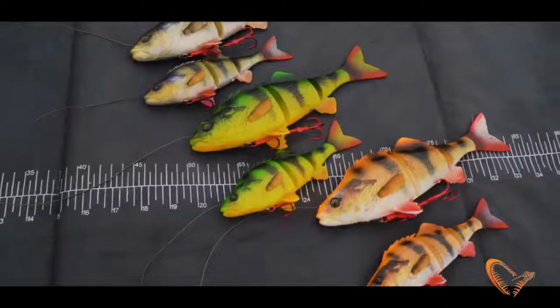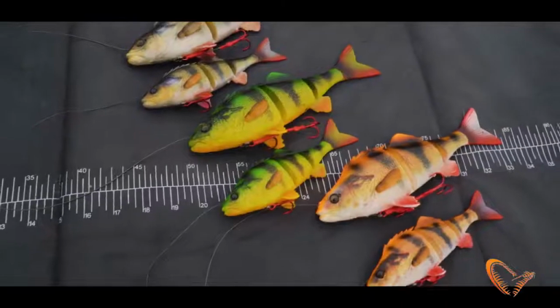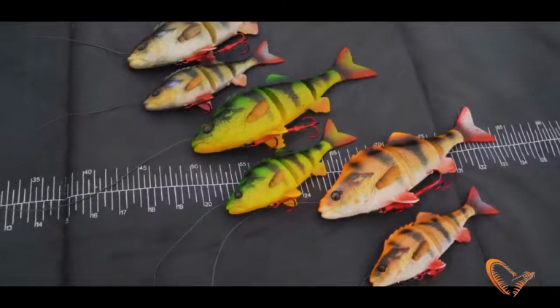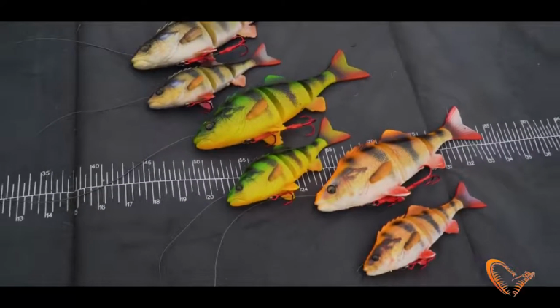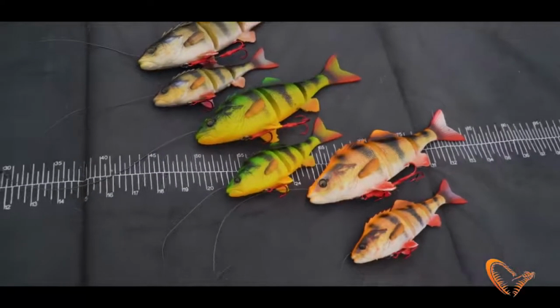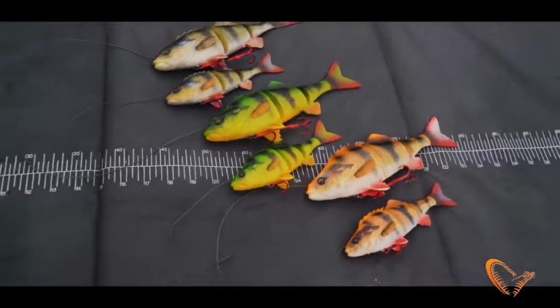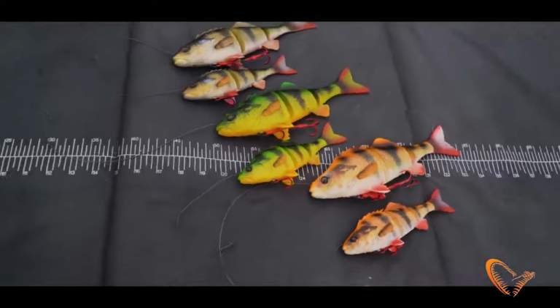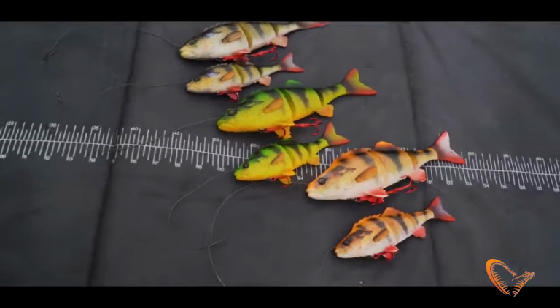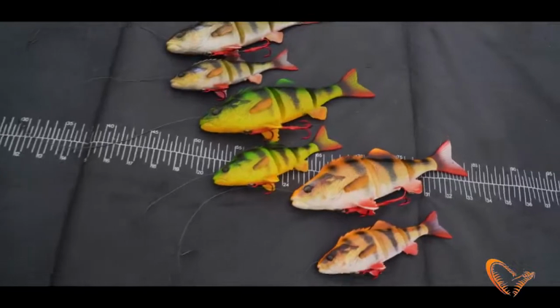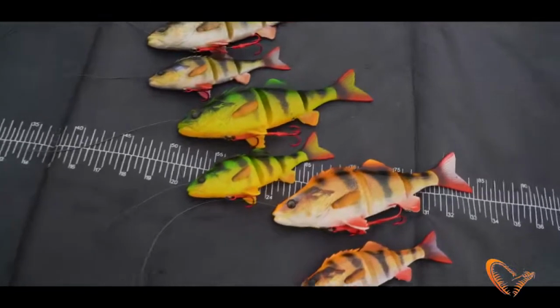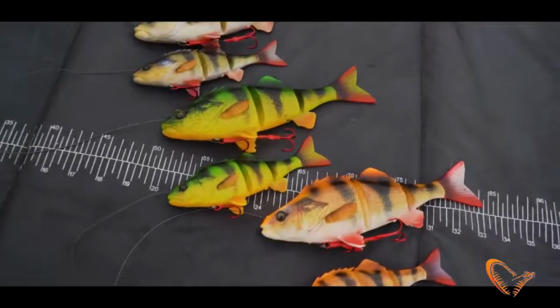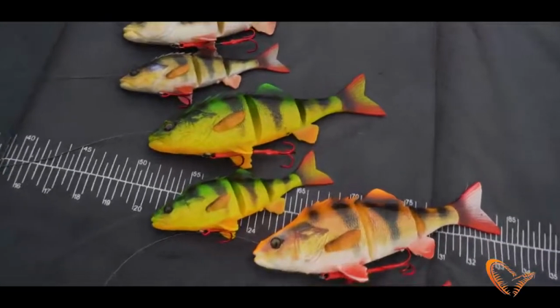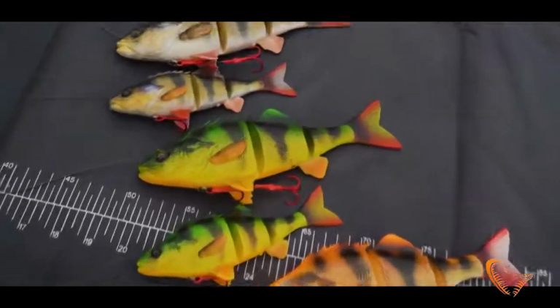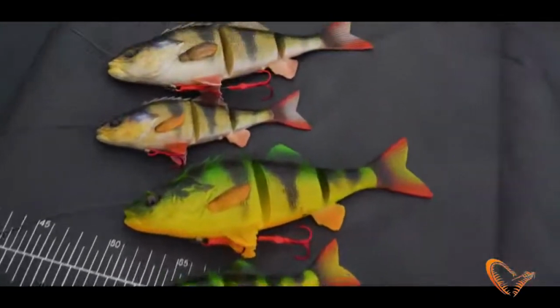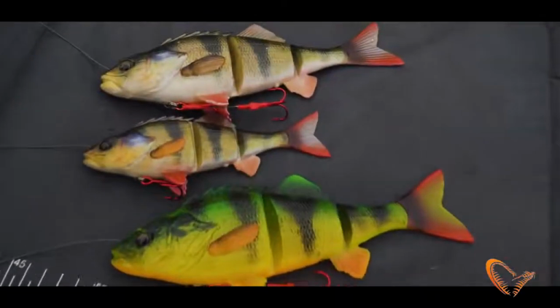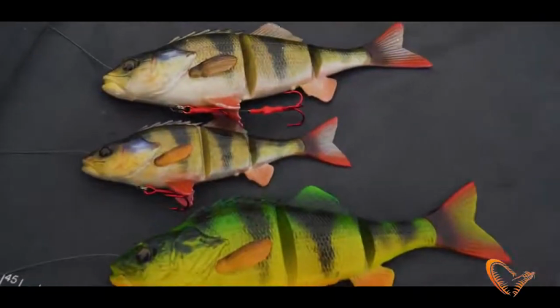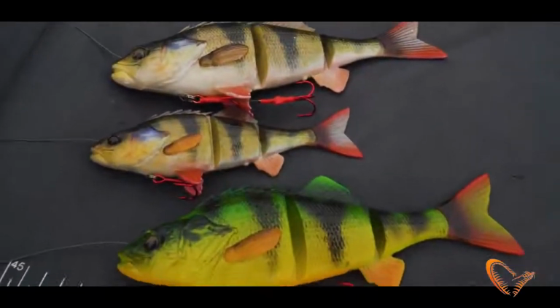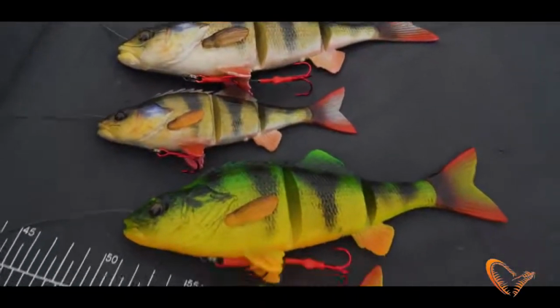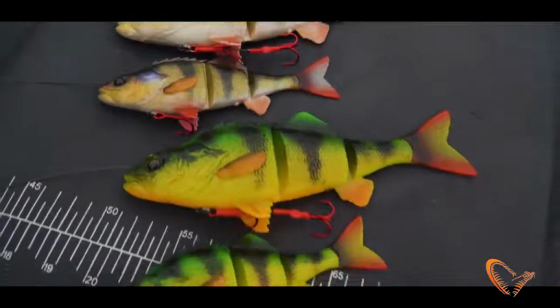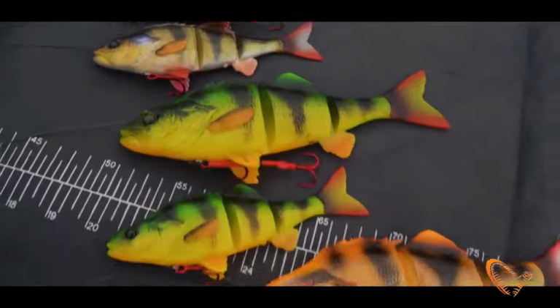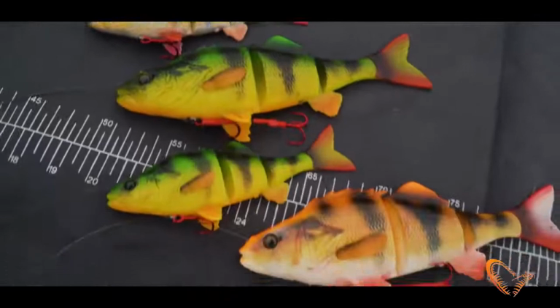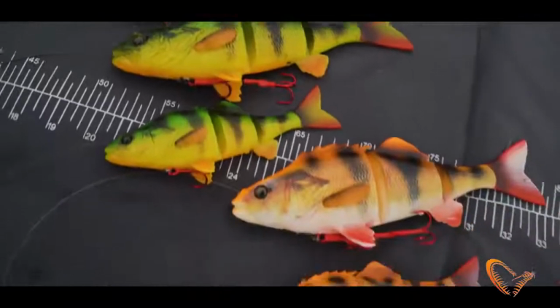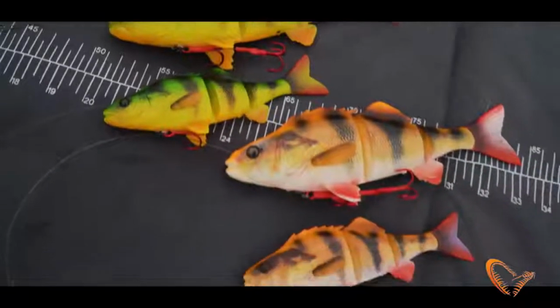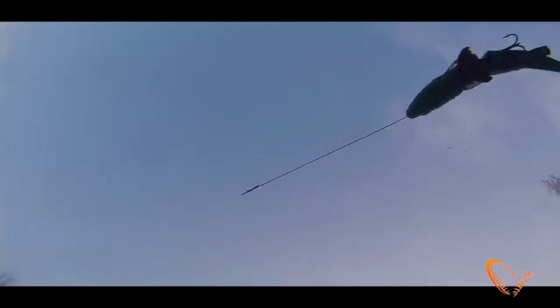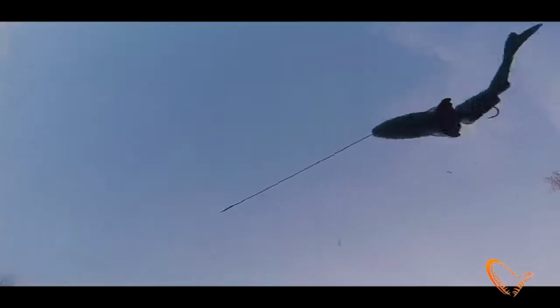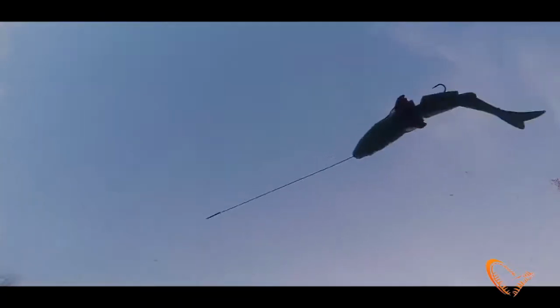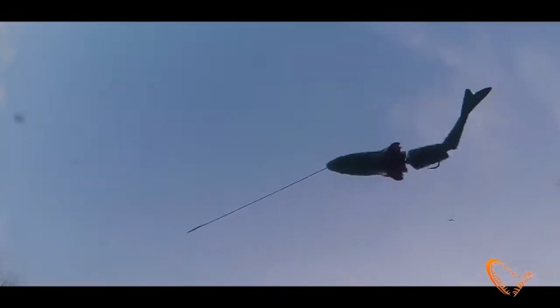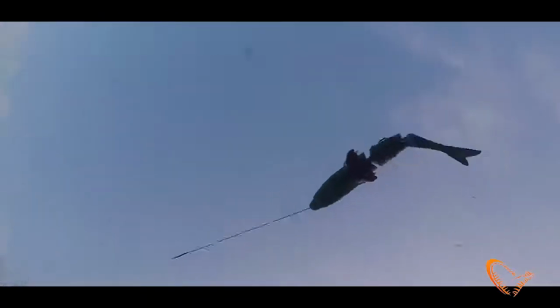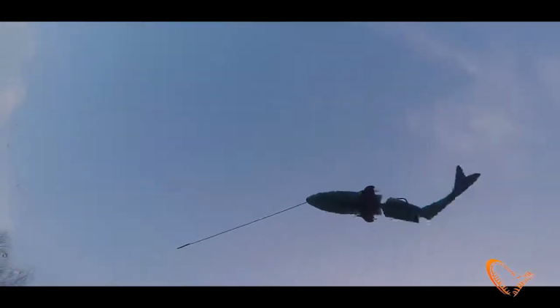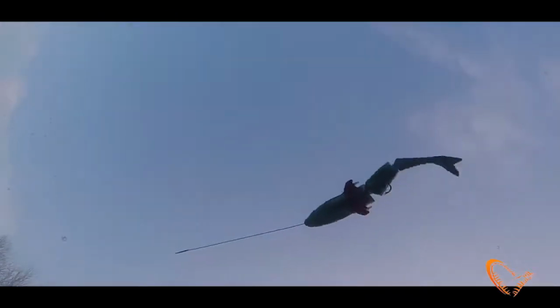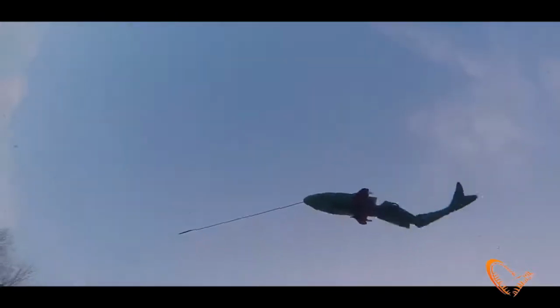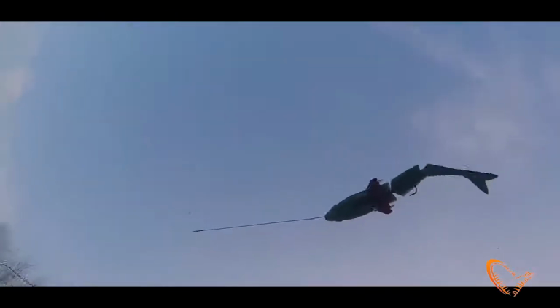4D Line Thru Perch, comes in two sizes: 23 cm and 17 cm. One is 145 gram and the small one is 63 gram. Just an awesome, realistic S-curve swinging action.